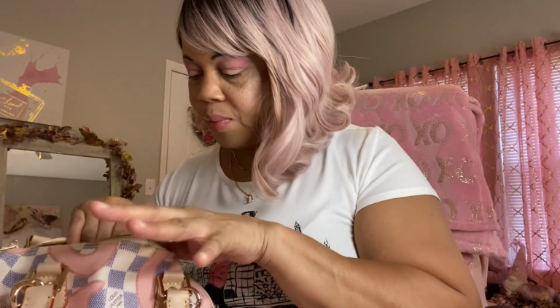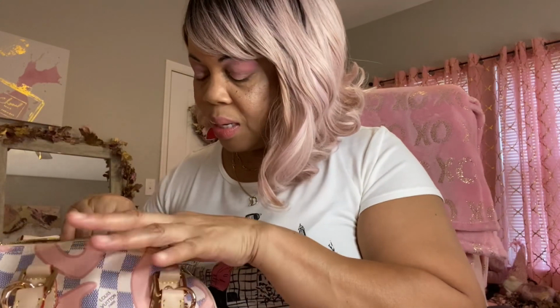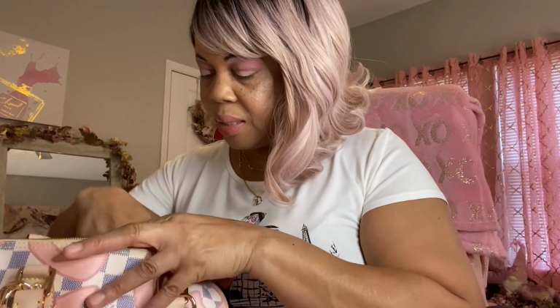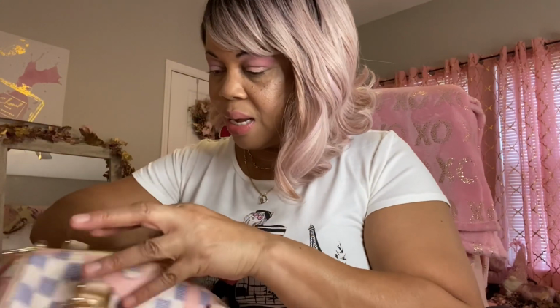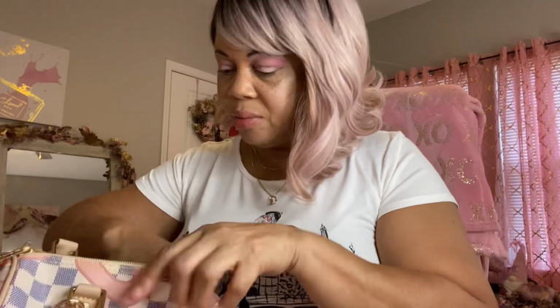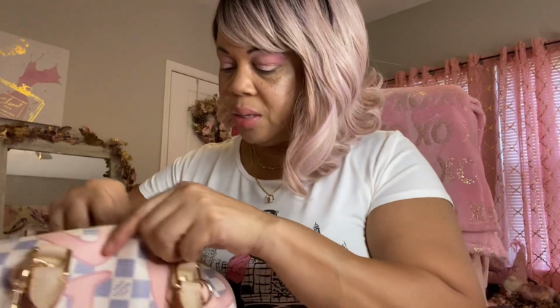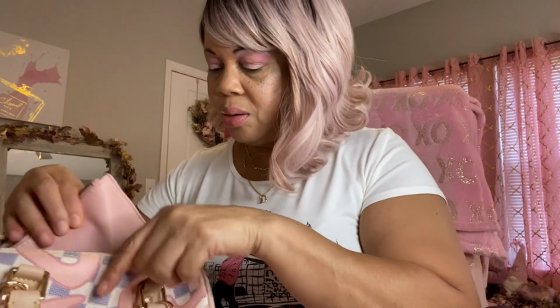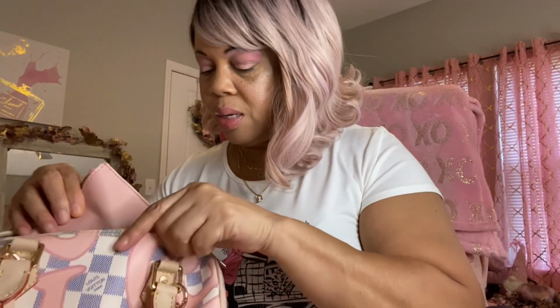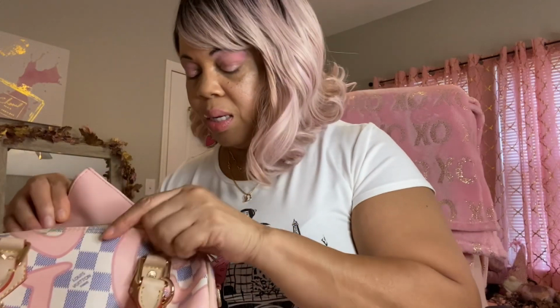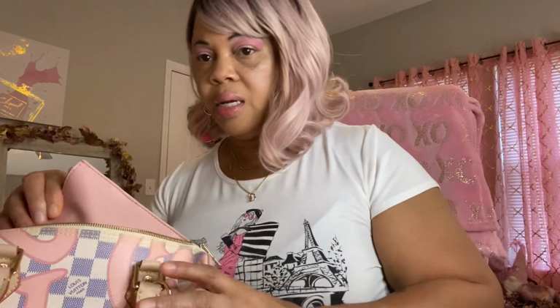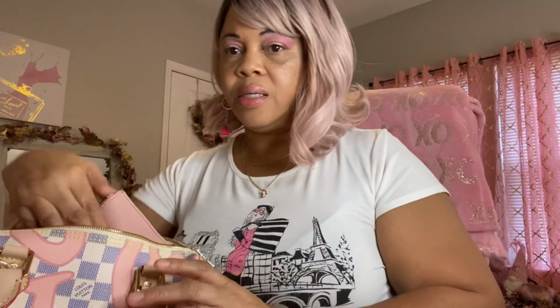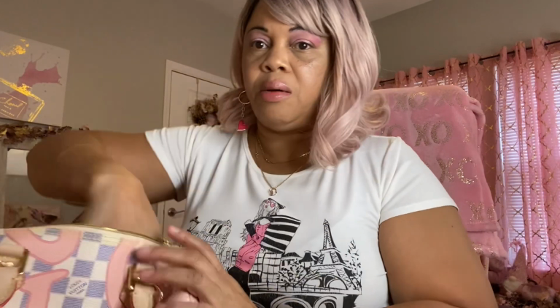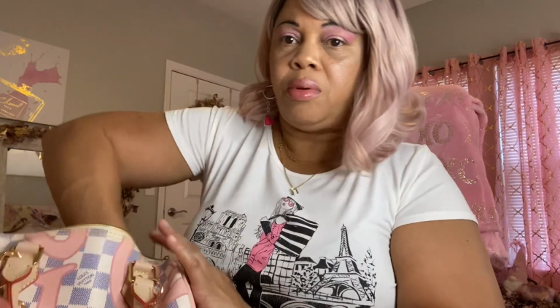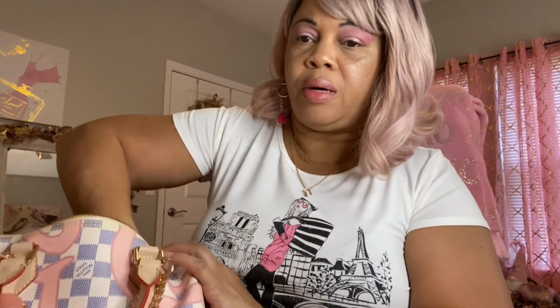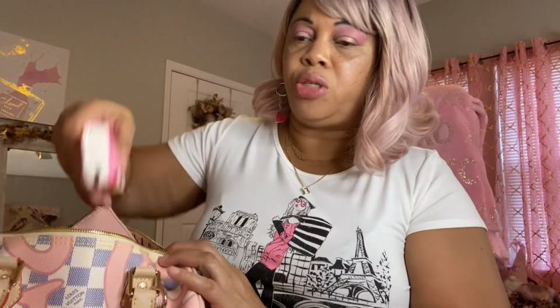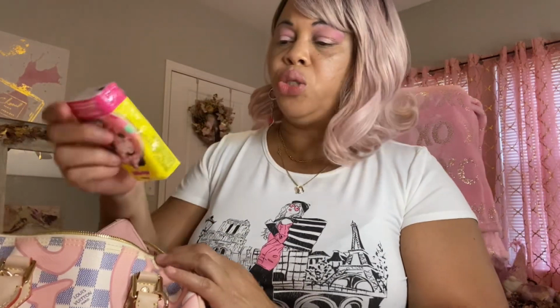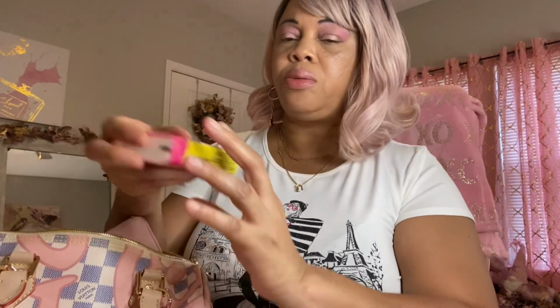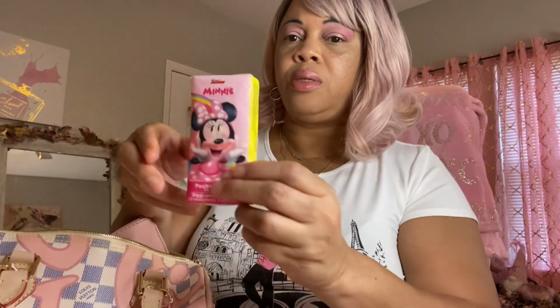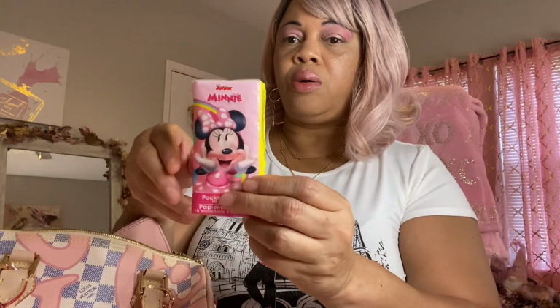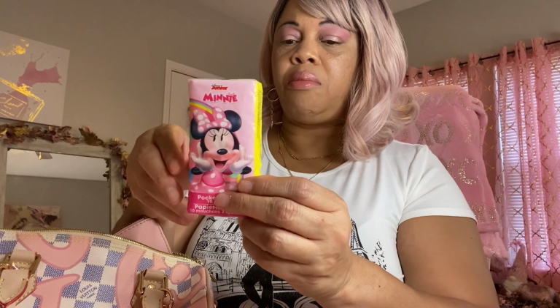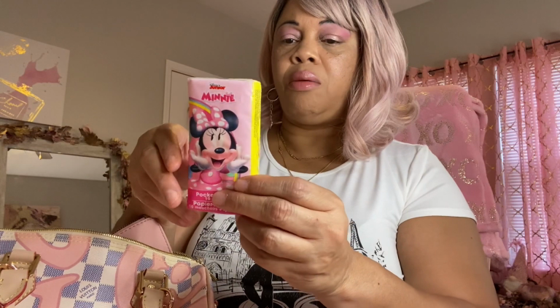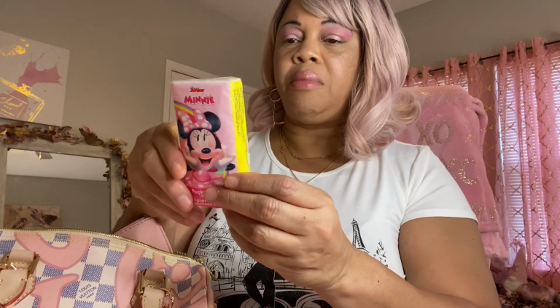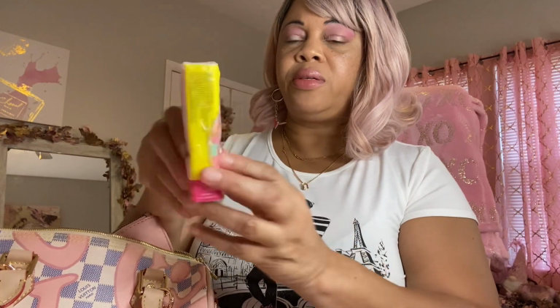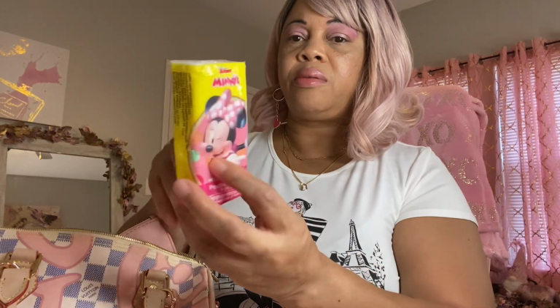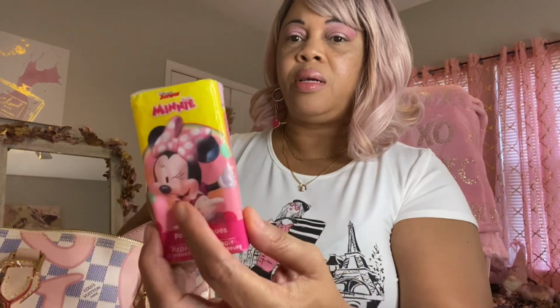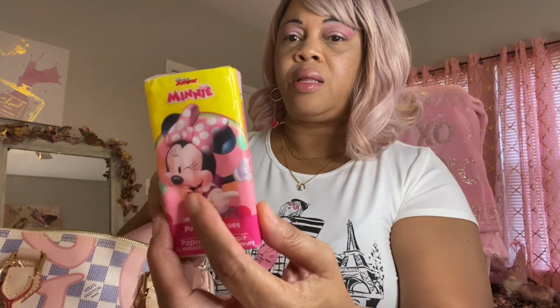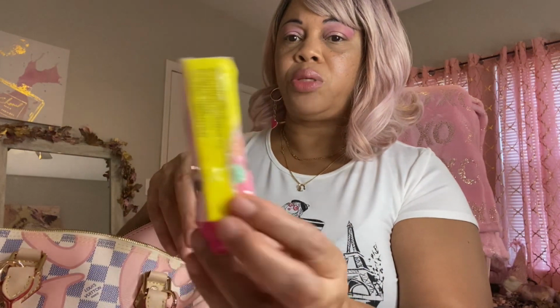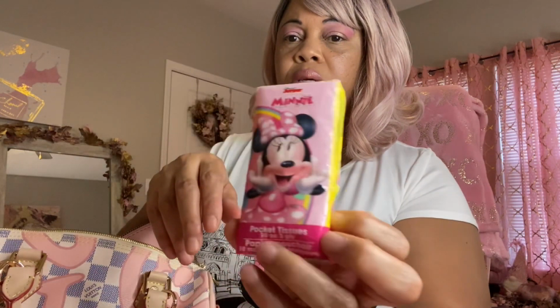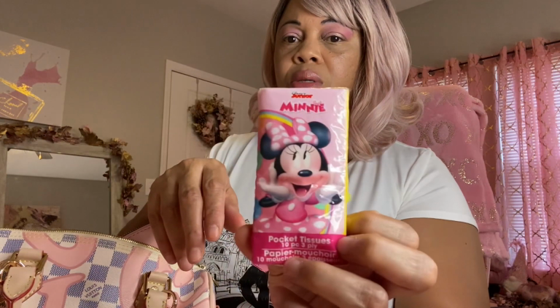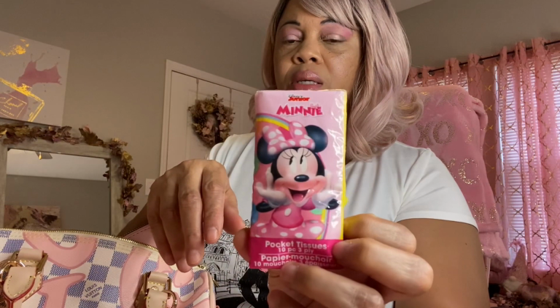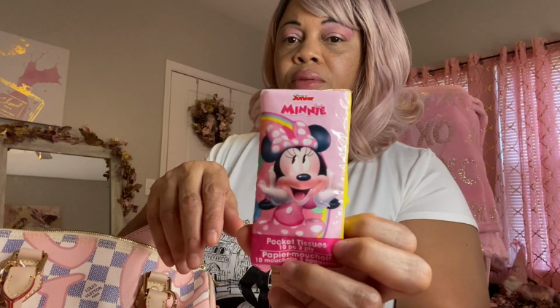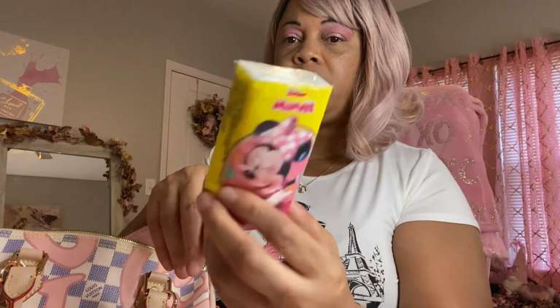The next thing I have in here is some tissues — Minnie Mouse. I thought that was cute to have in here.